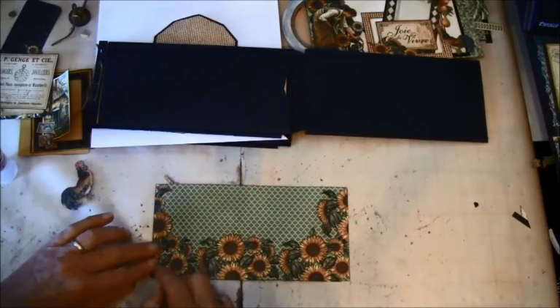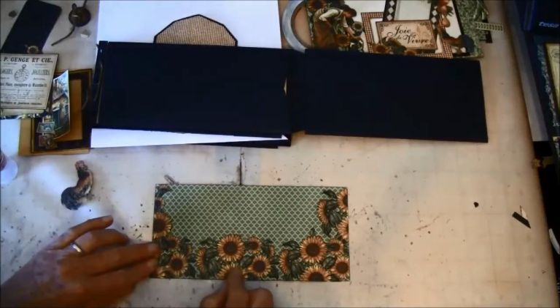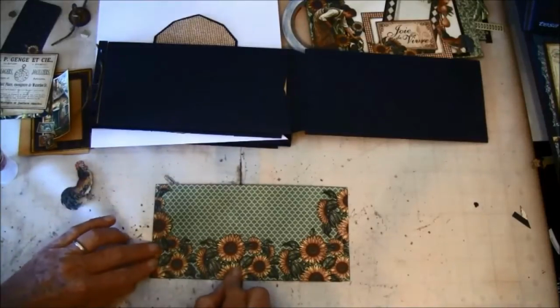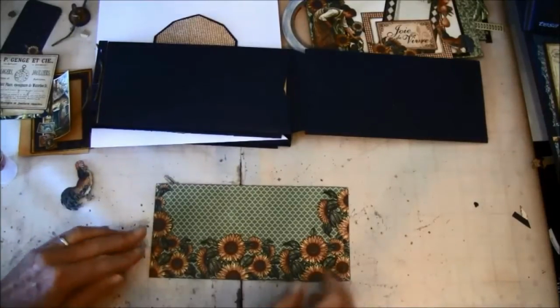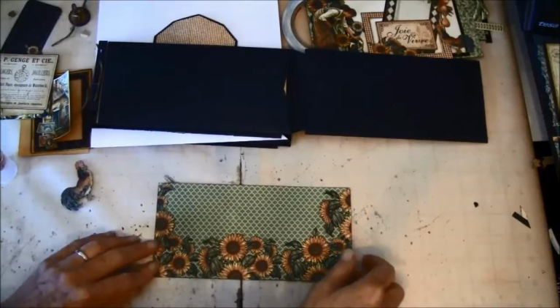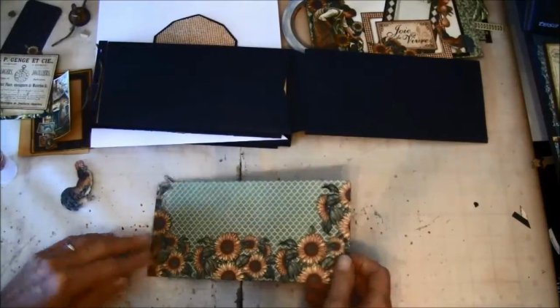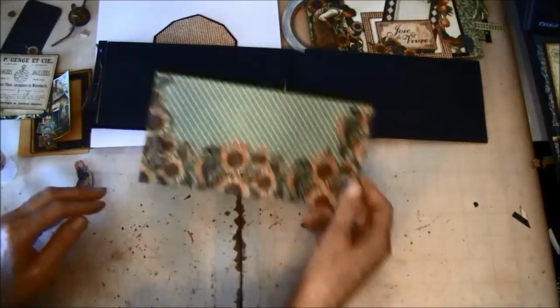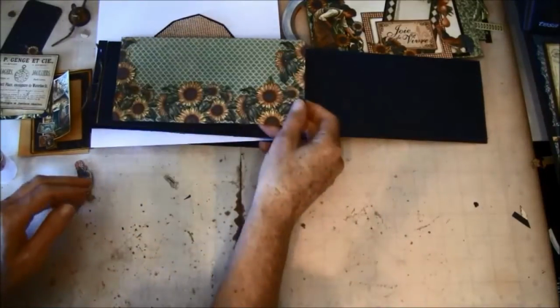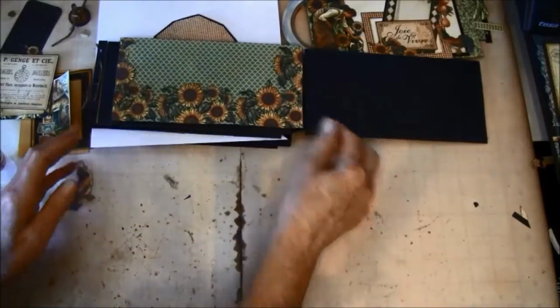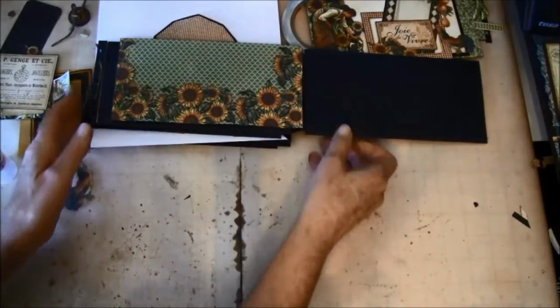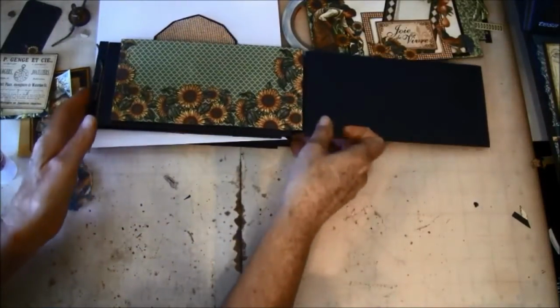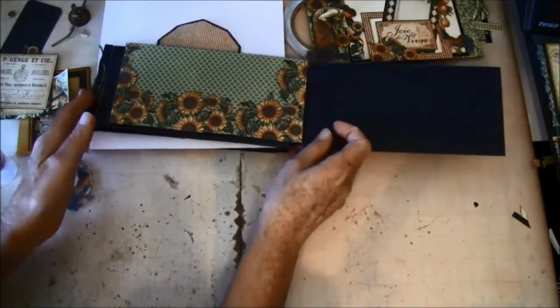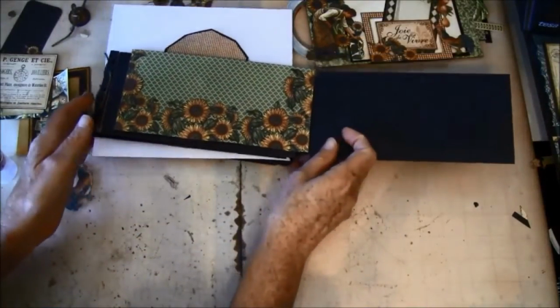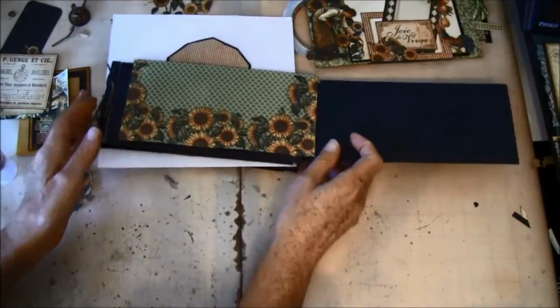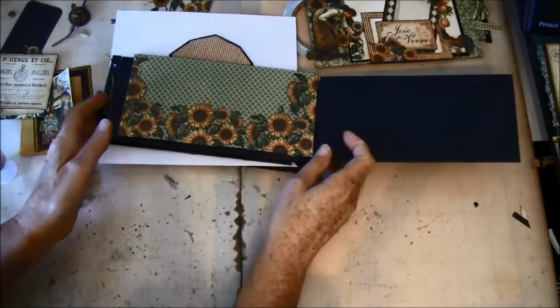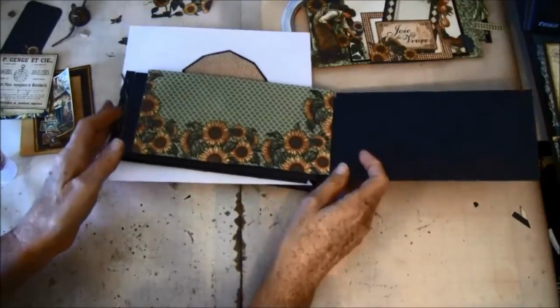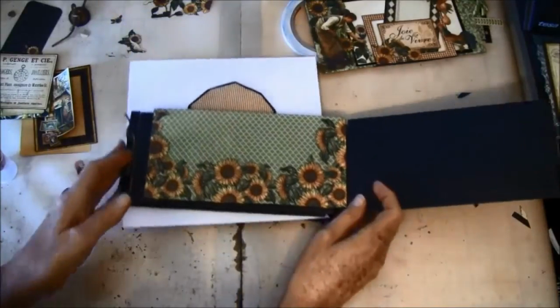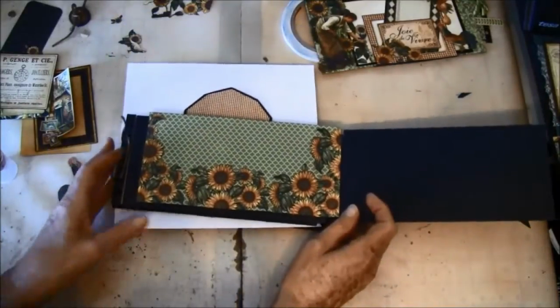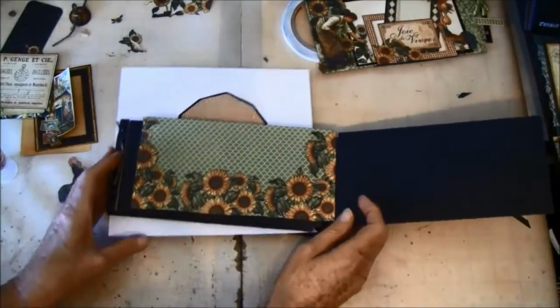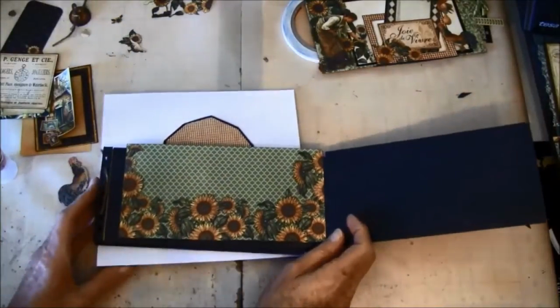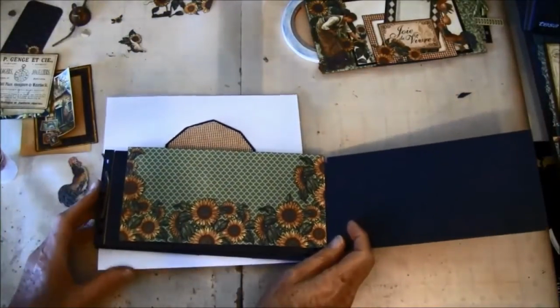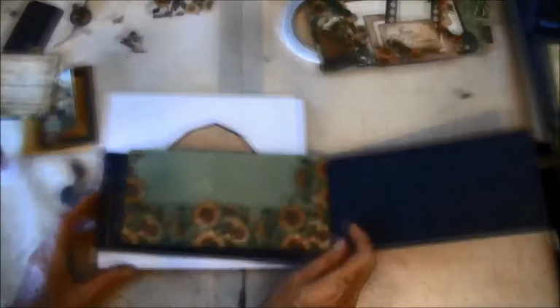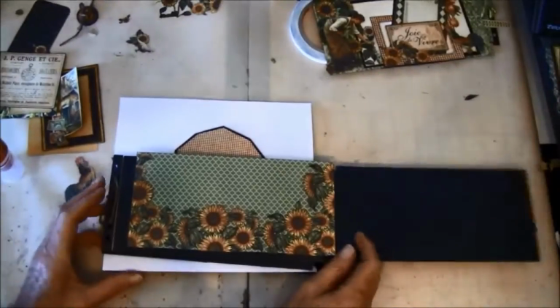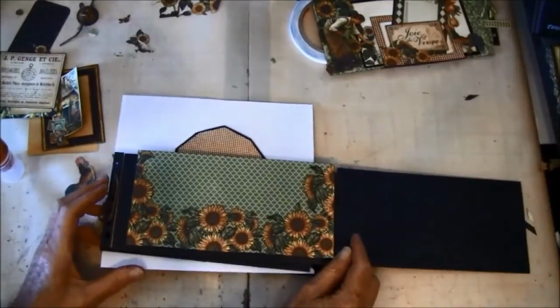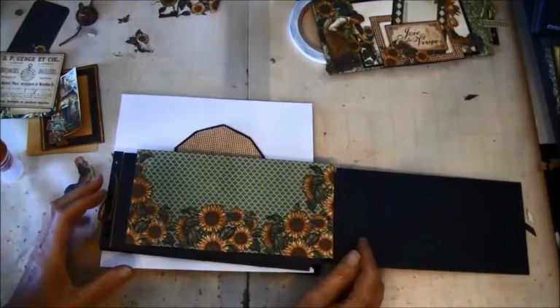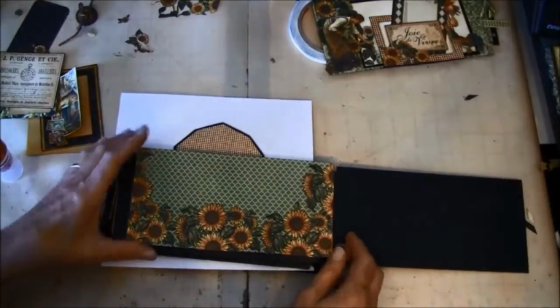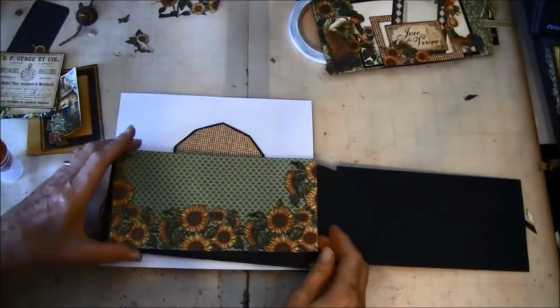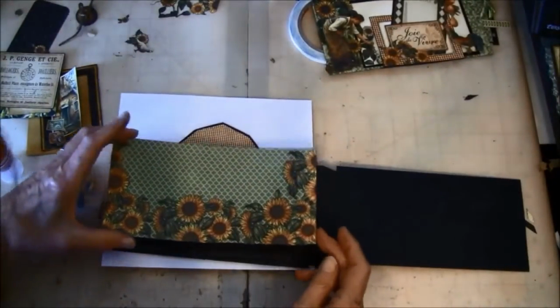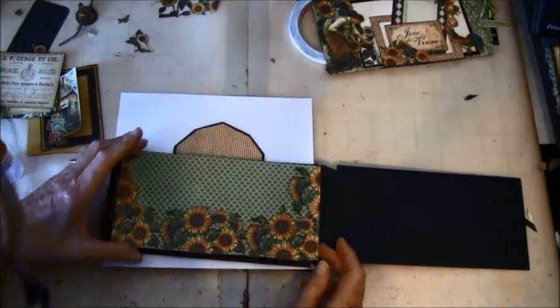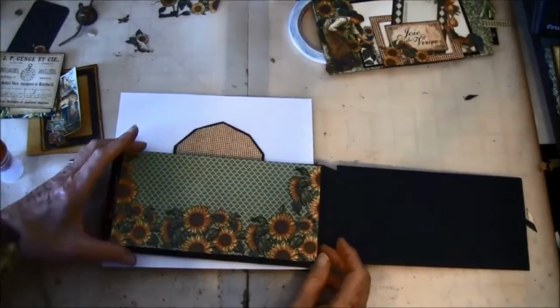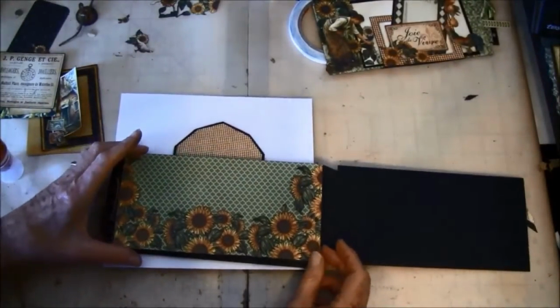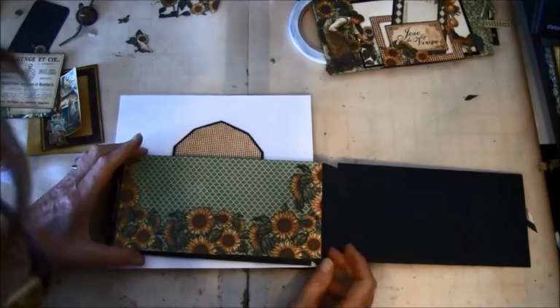Now we can glue this on here, so hopefully this episode won't be as long as the previous ones have been.